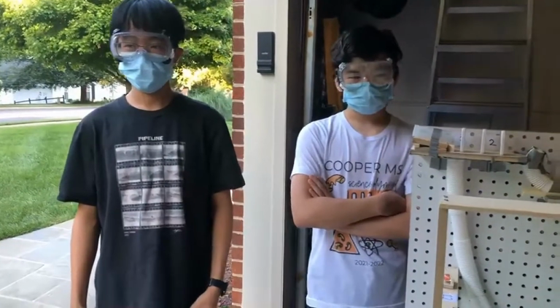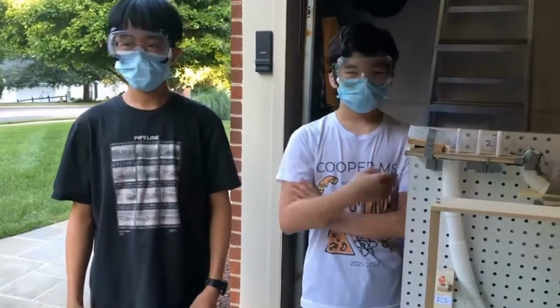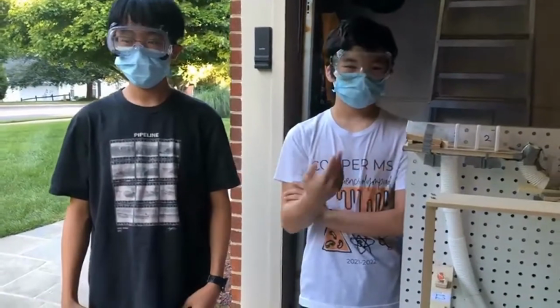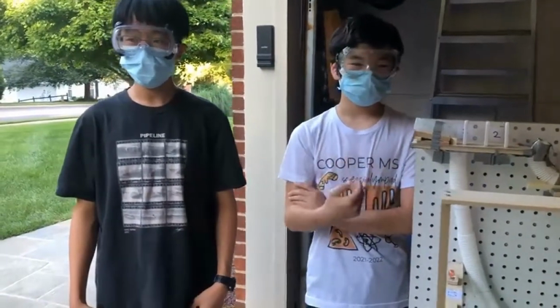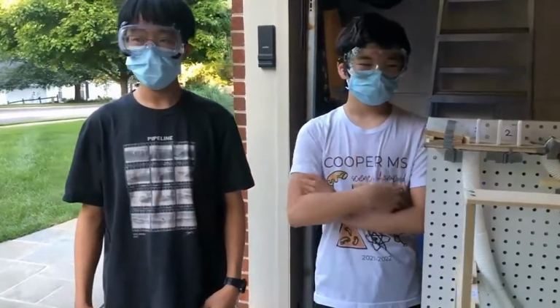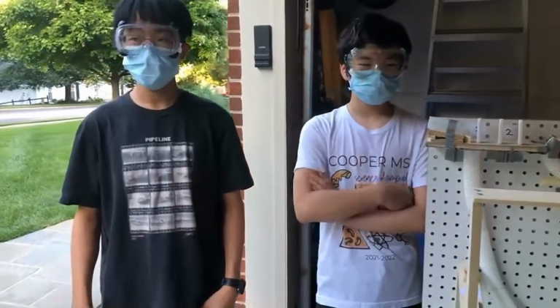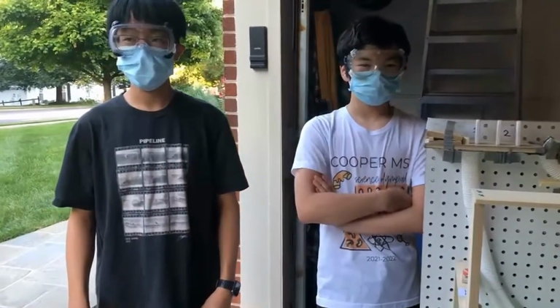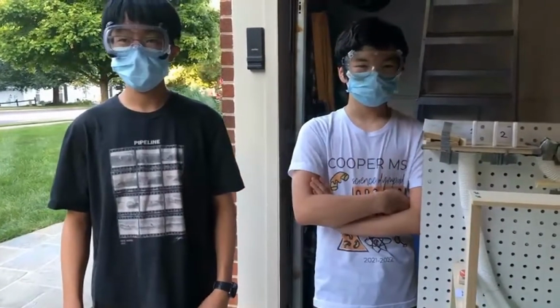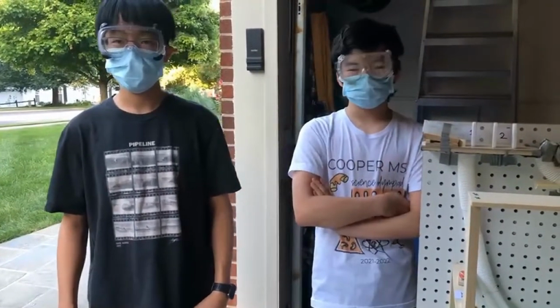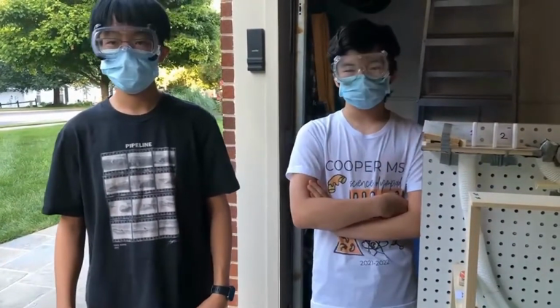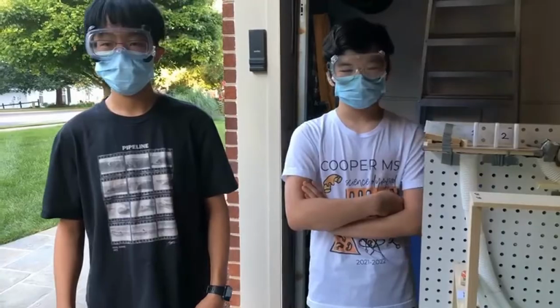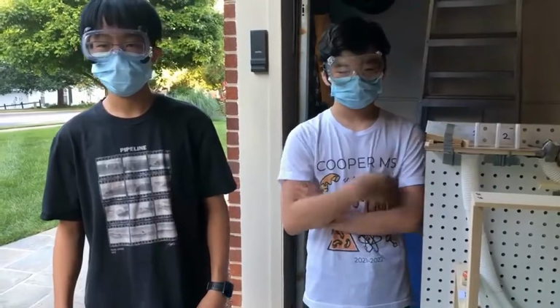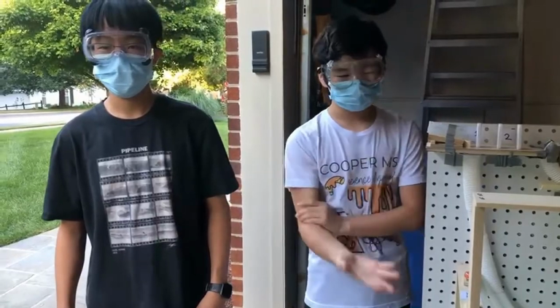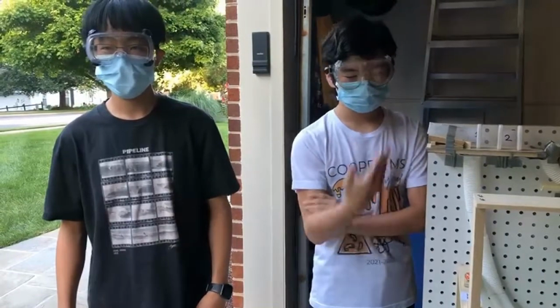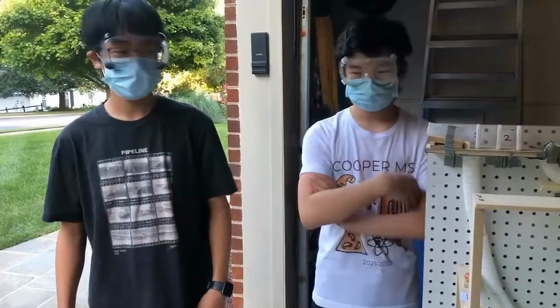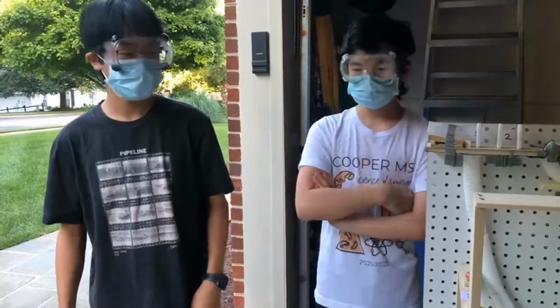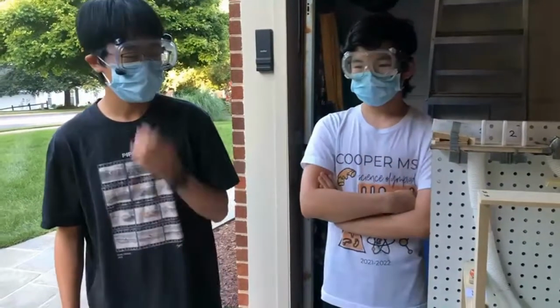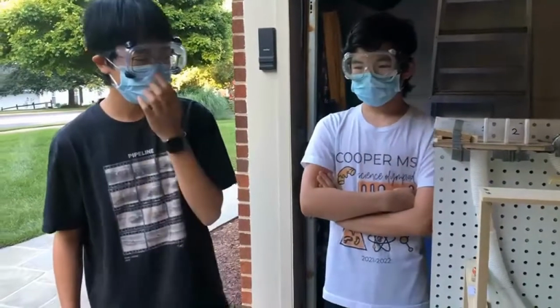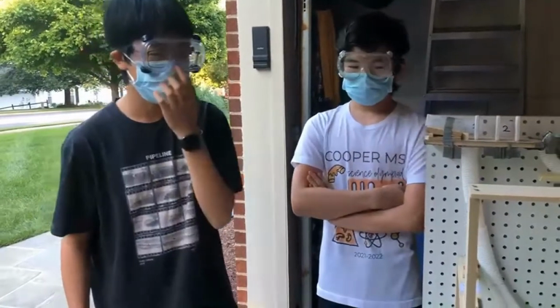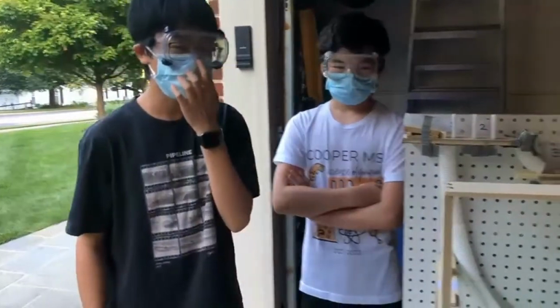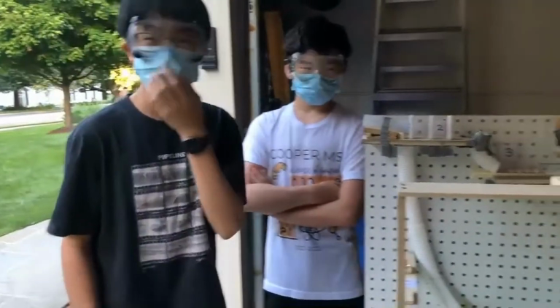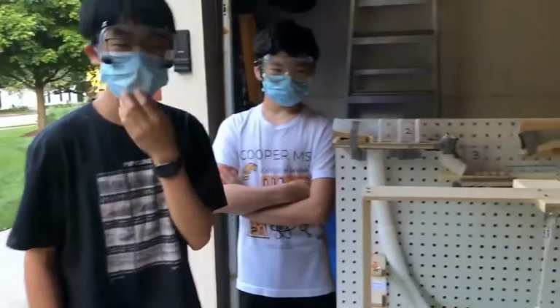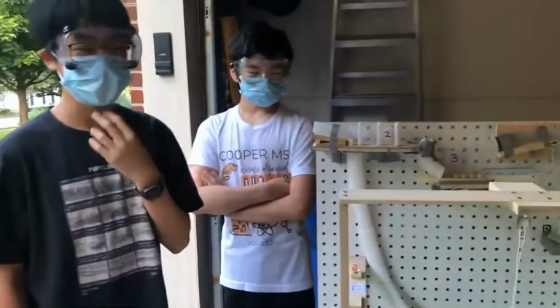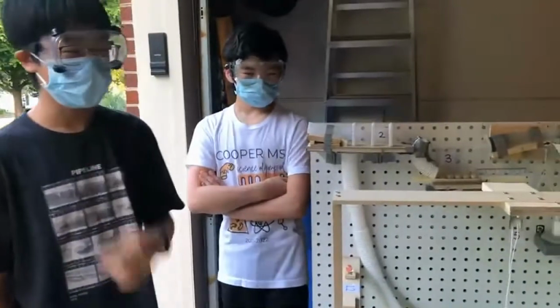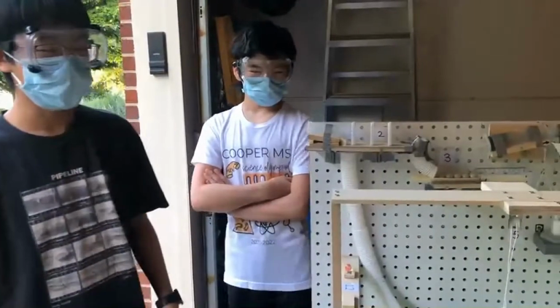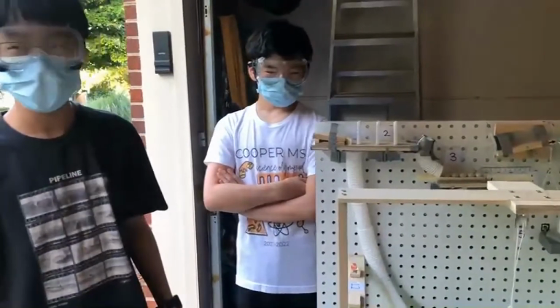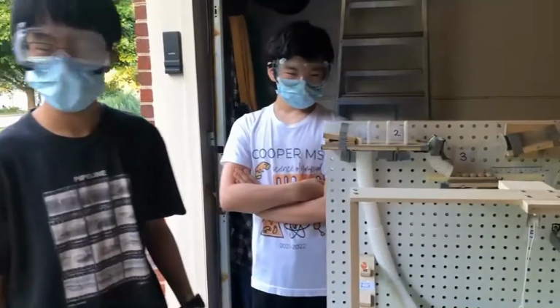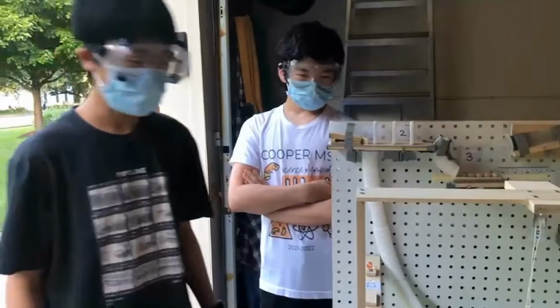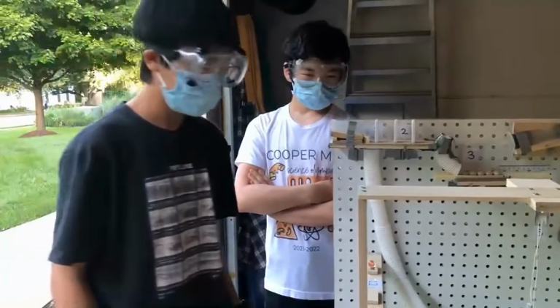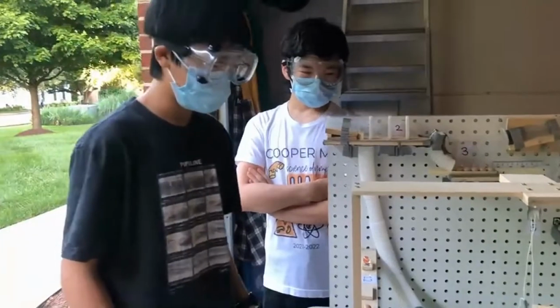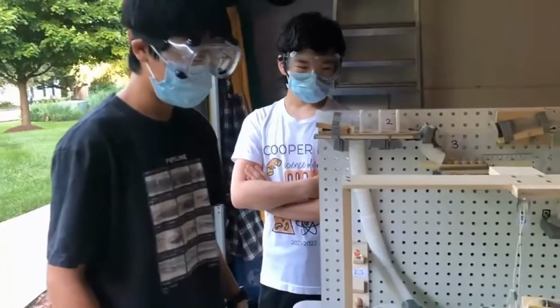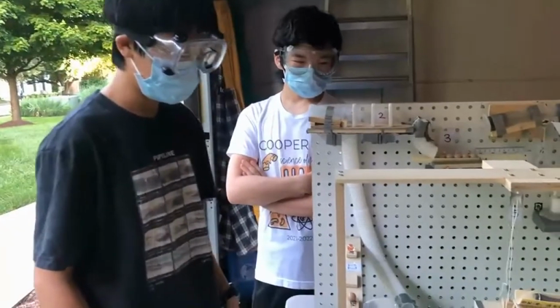Hi, we're Cooper Middle School's 2022 Mission Possible Team and here is our device. First off, I'm going to give an explanation of the device before we do a run.